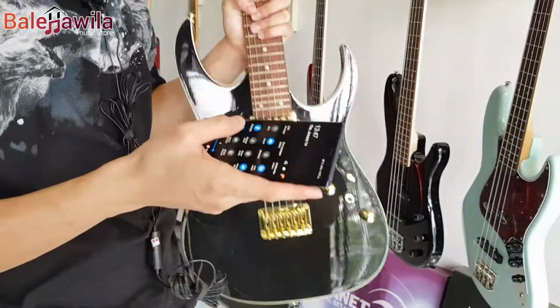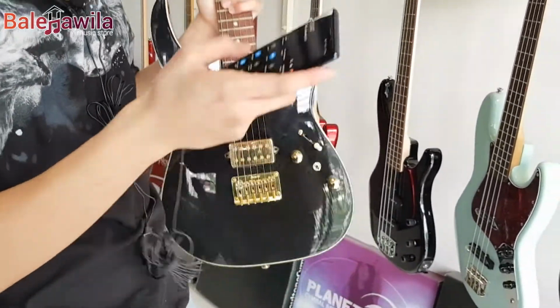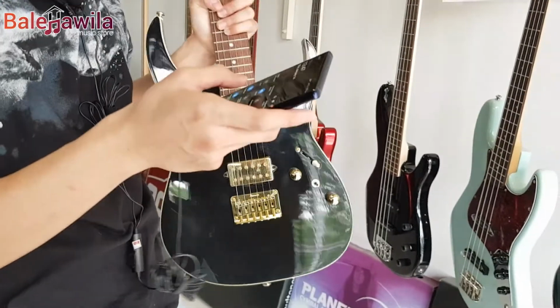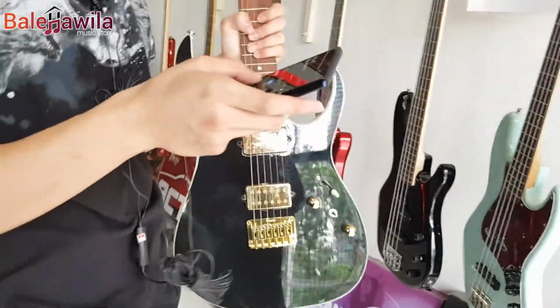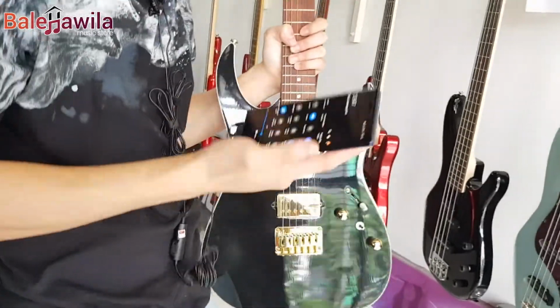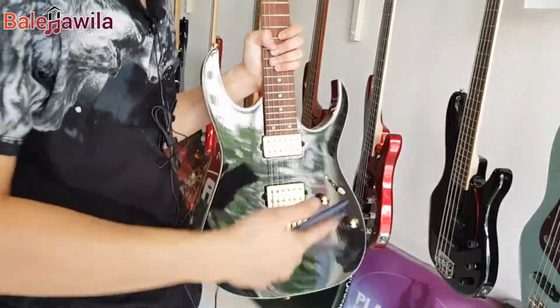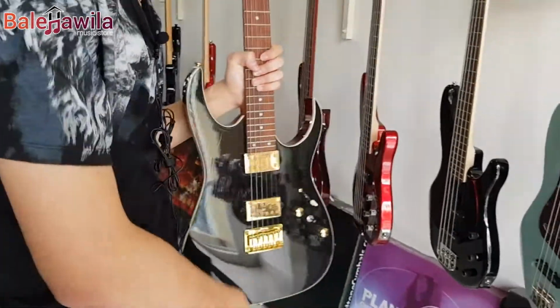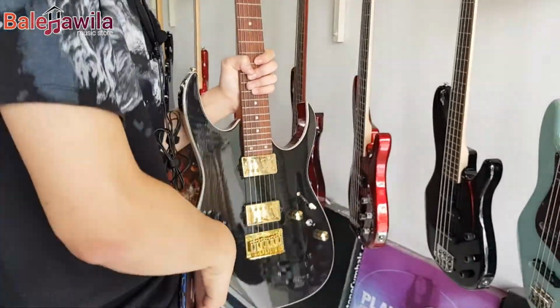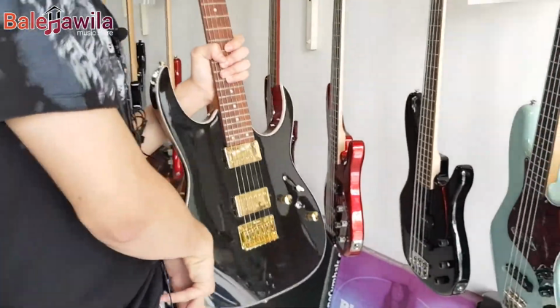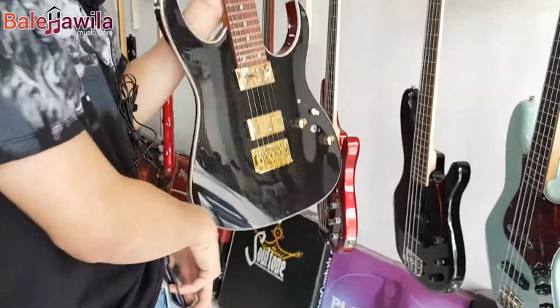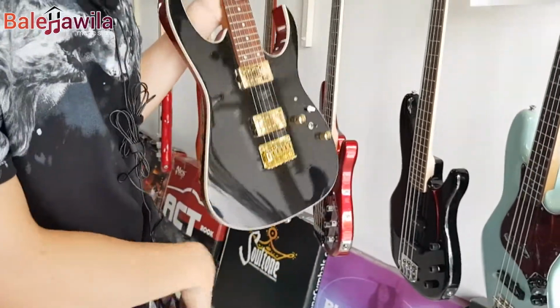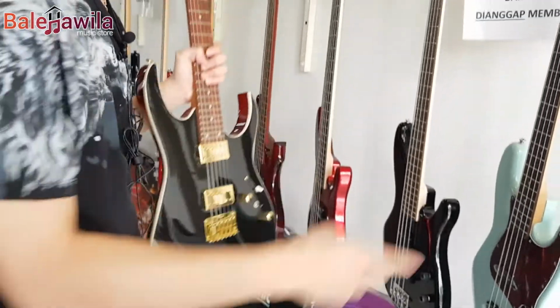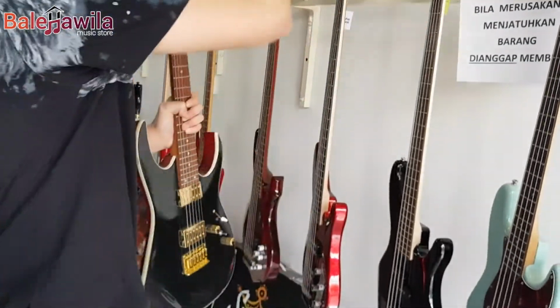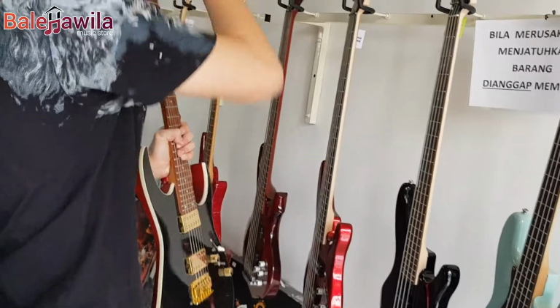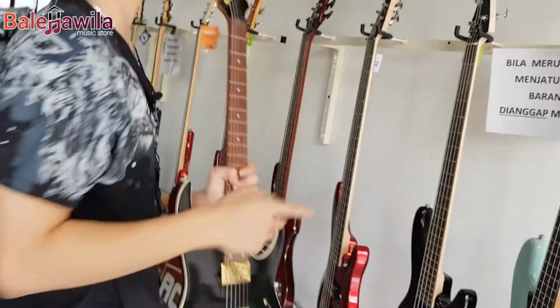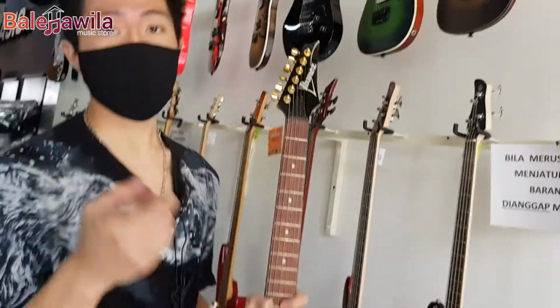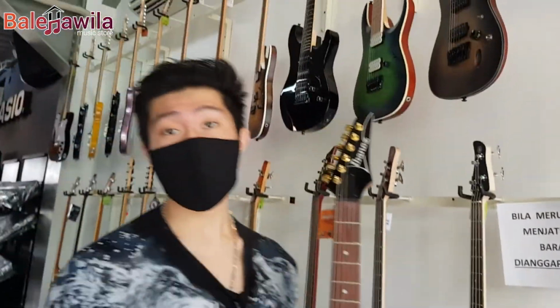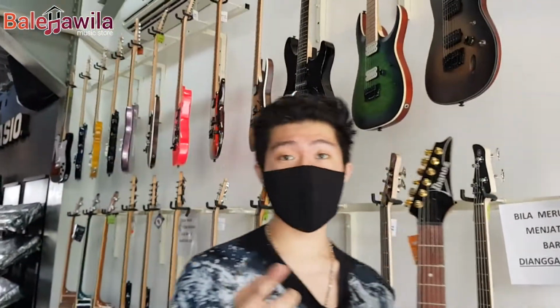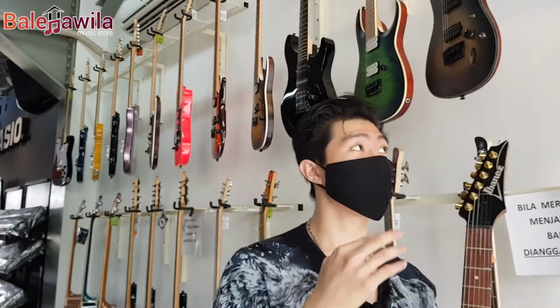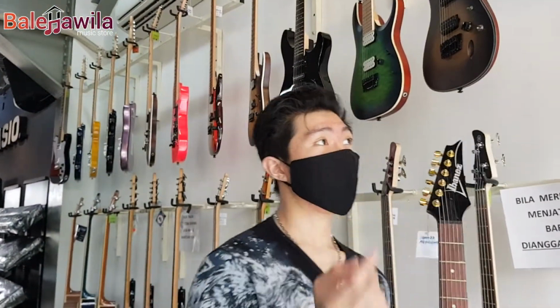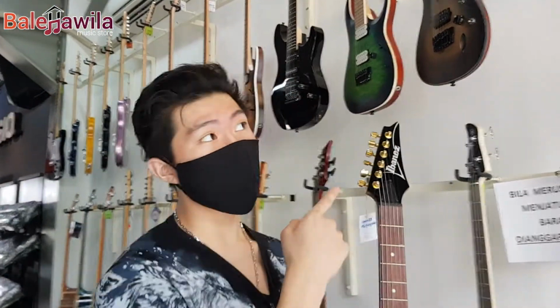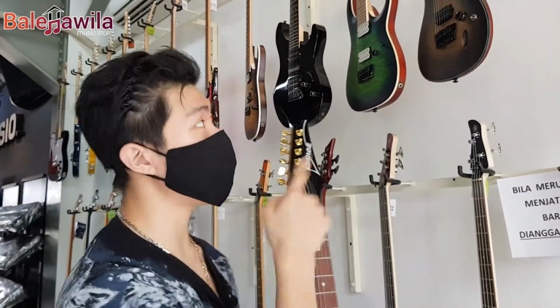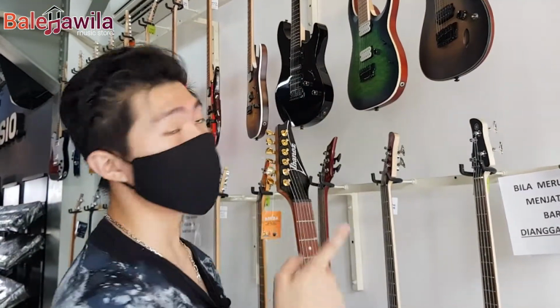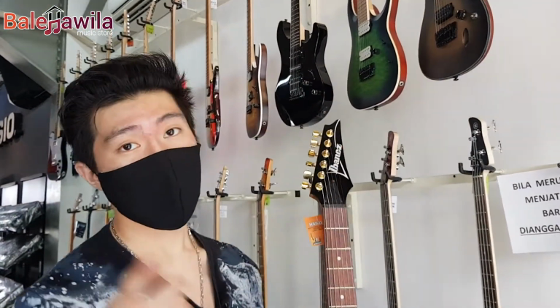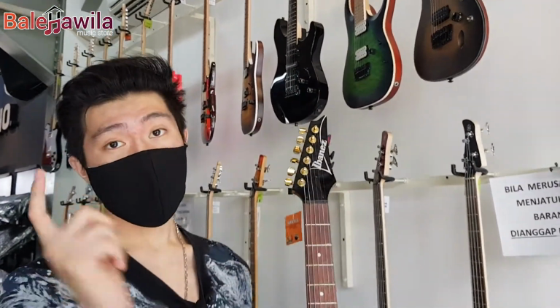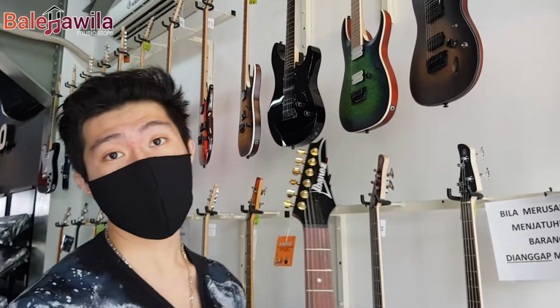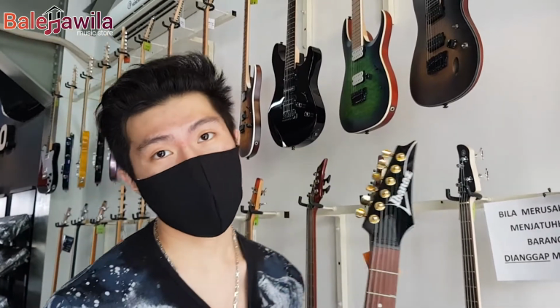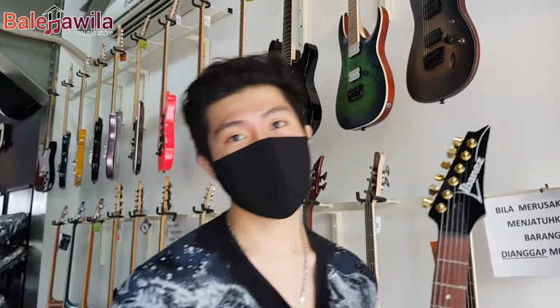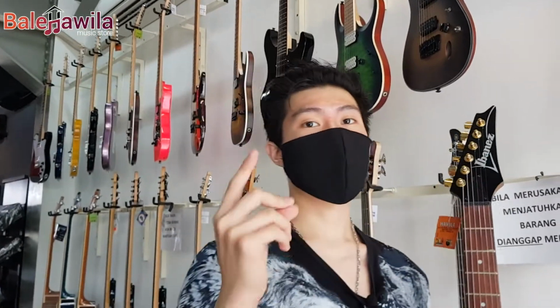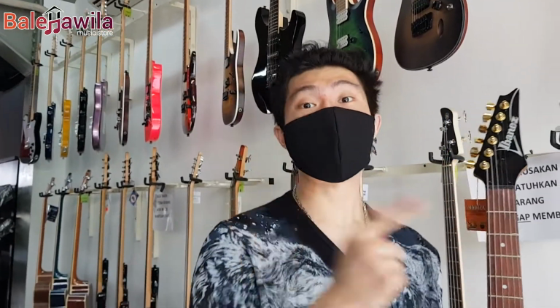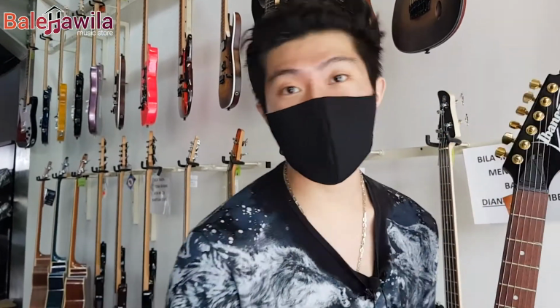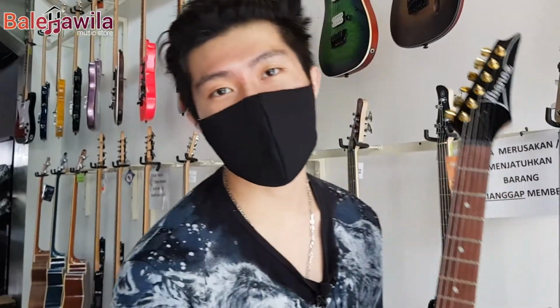Masih banyak lagi ya guys, ada banyak Ibanez lainnya. Kalau misalkan kalian memang masih tertarik untuk kita touring Ibanez yang kita punya, langsung aja komen. Biar panjang-panjang videonya, oke? See you next video.